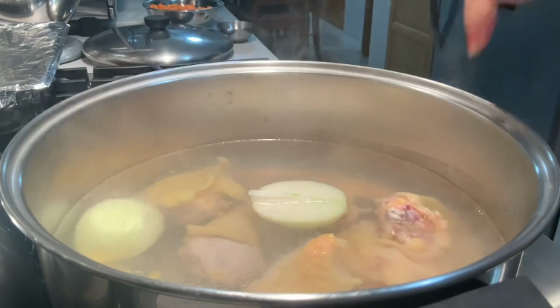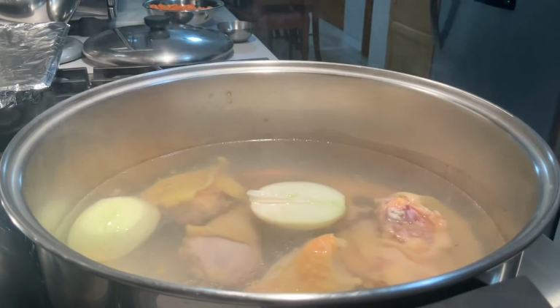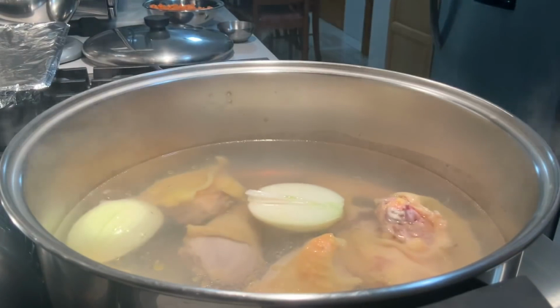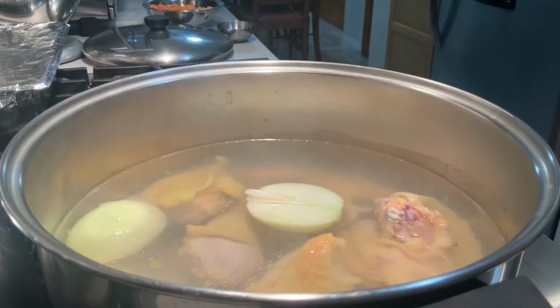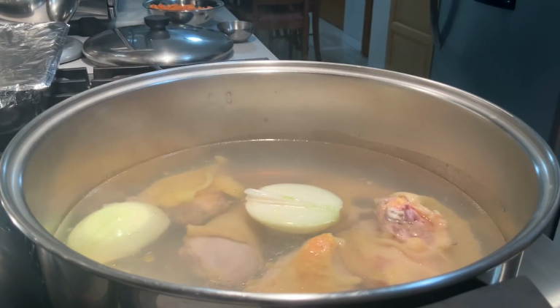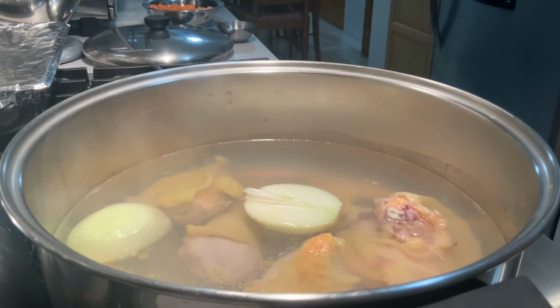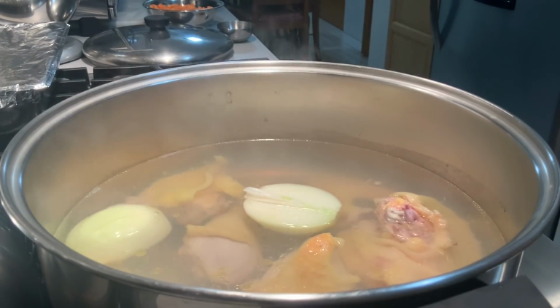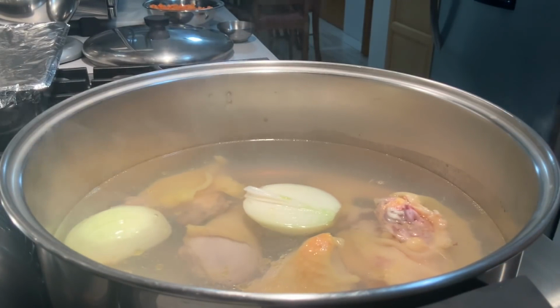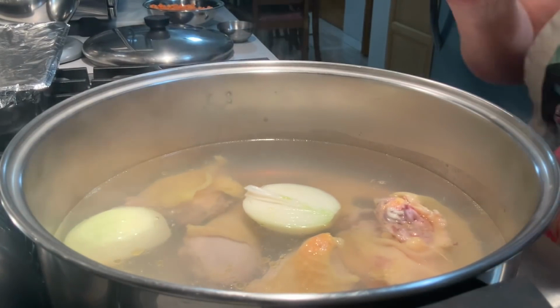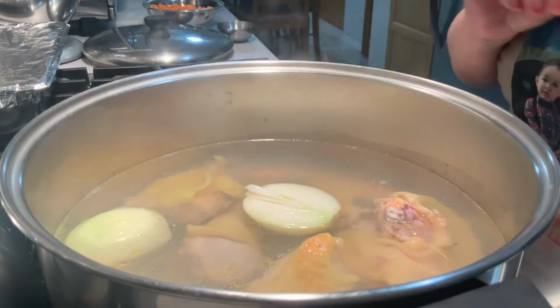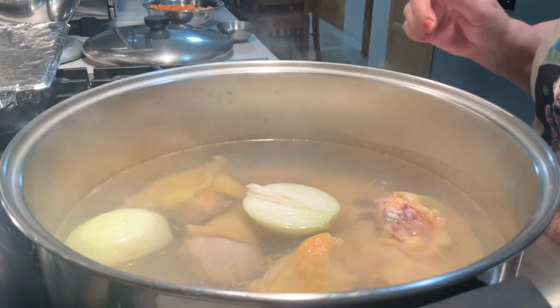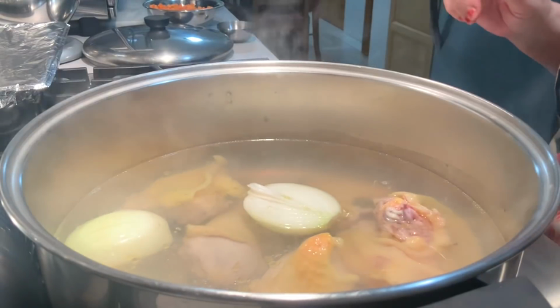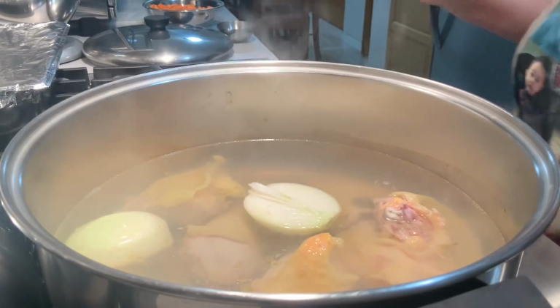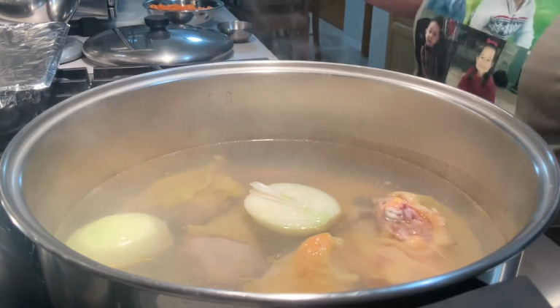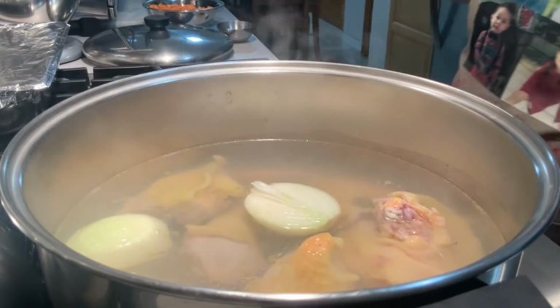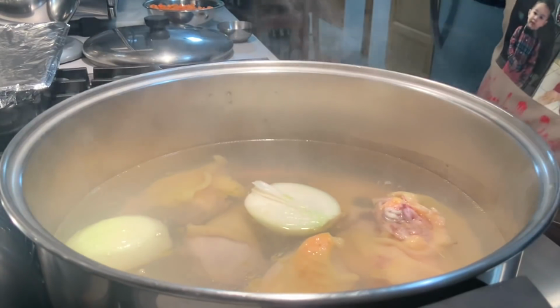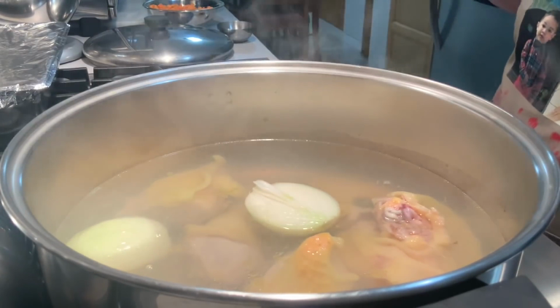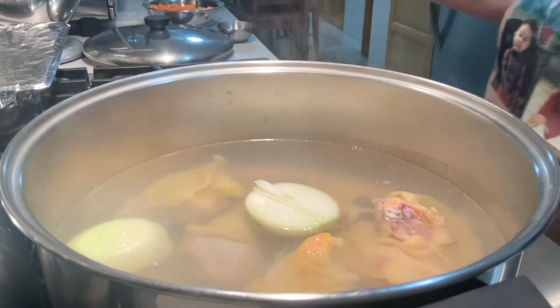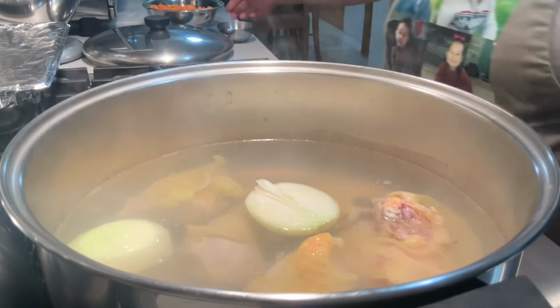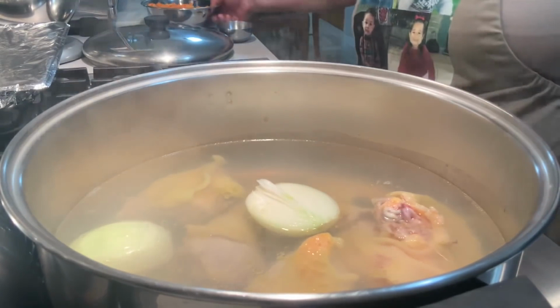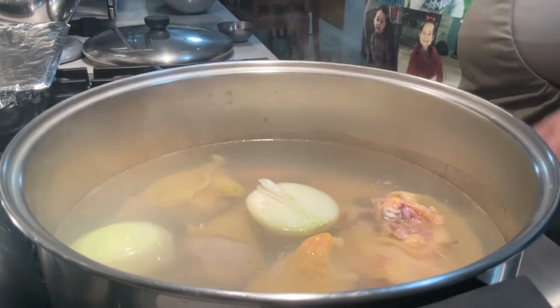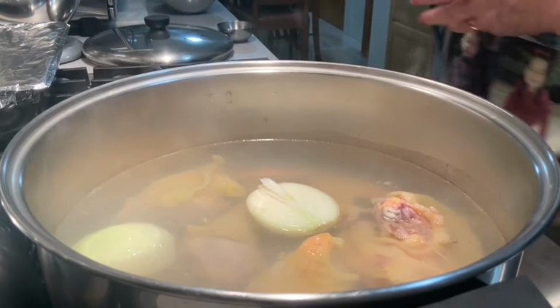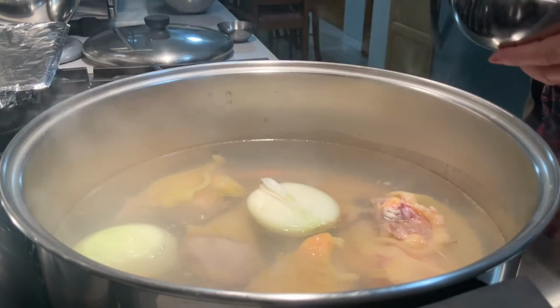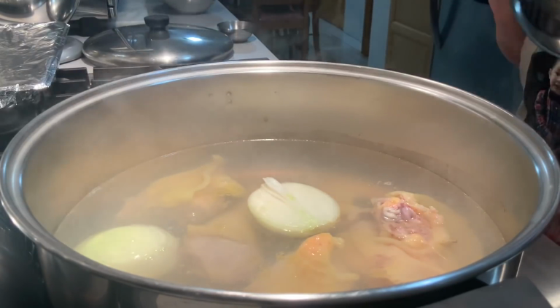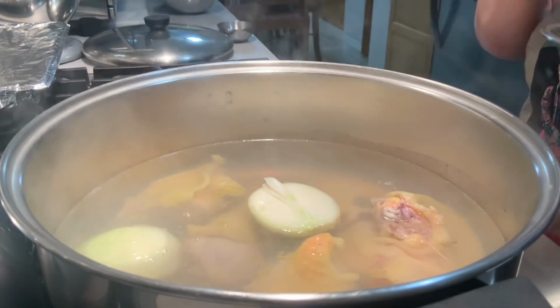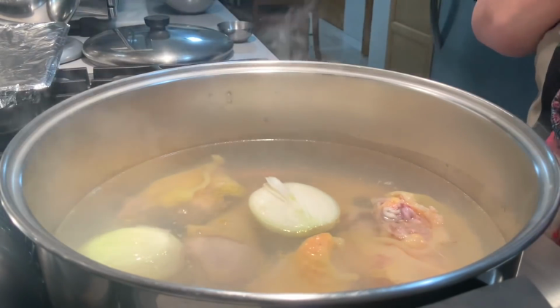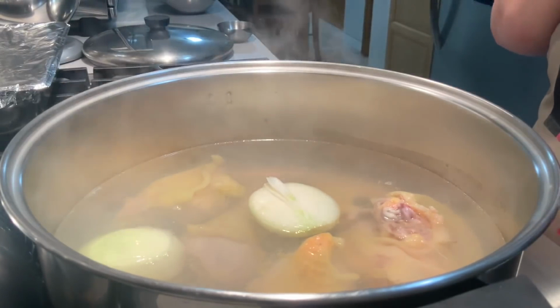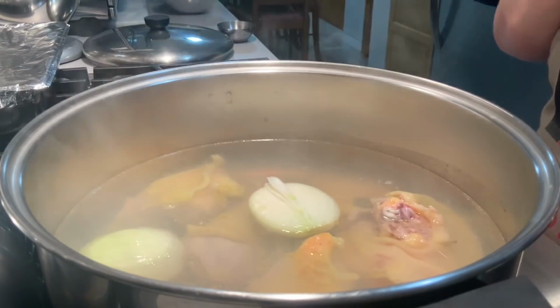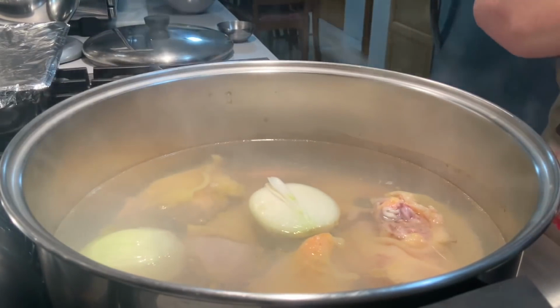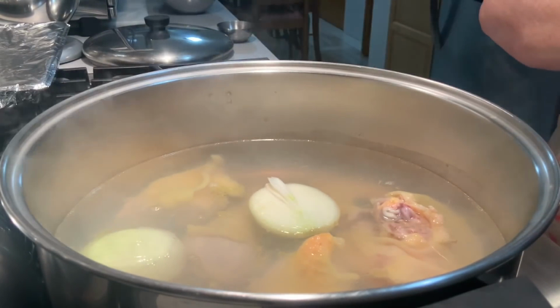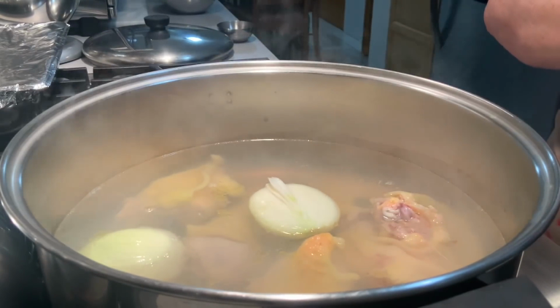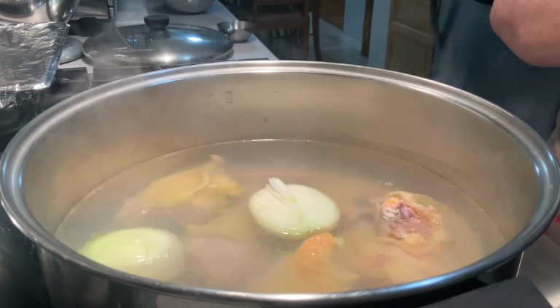A outra metade de hoje, eu vou fazer uma sopinha. Mas isto não é canja. Porque tenho a minha receita de canja, que se fazia antigamente, com galinha caseira, já há três anos no meu canal.